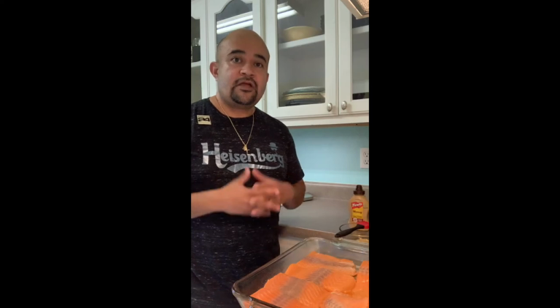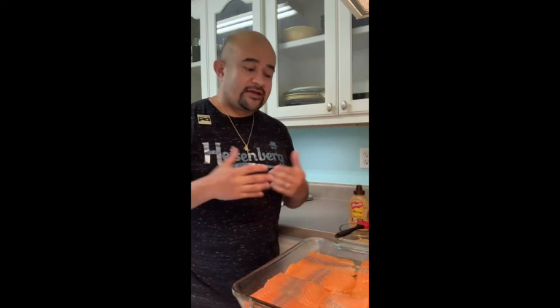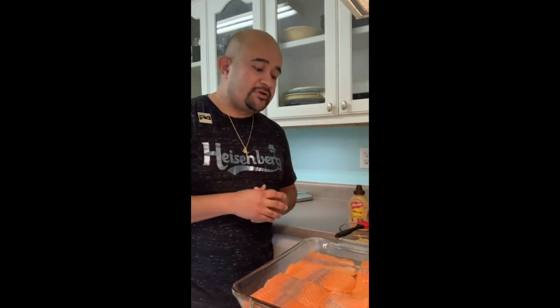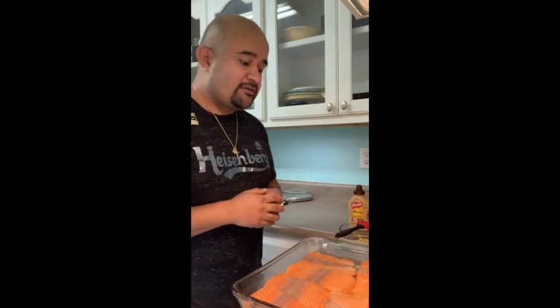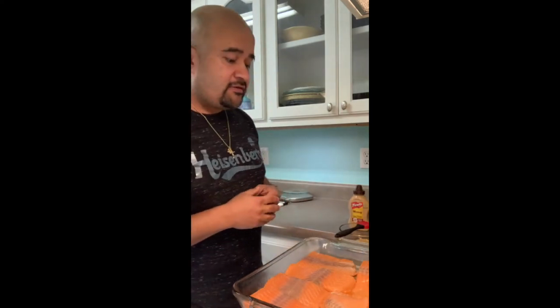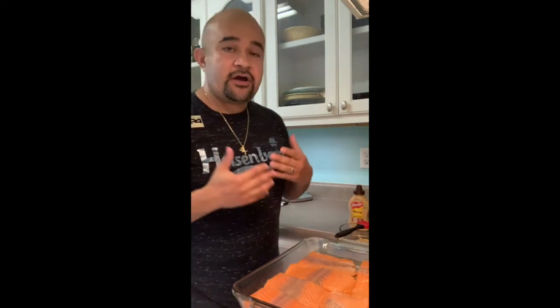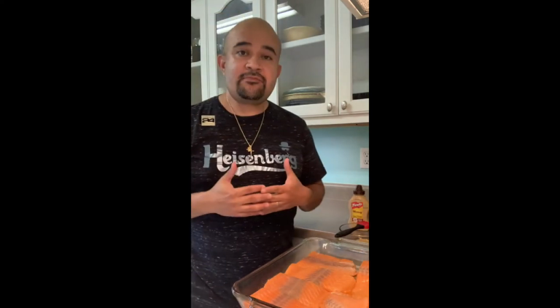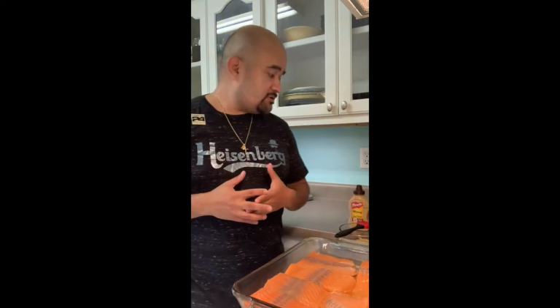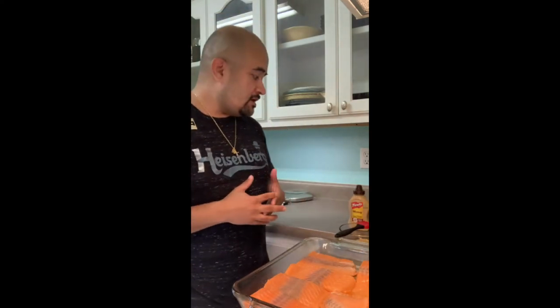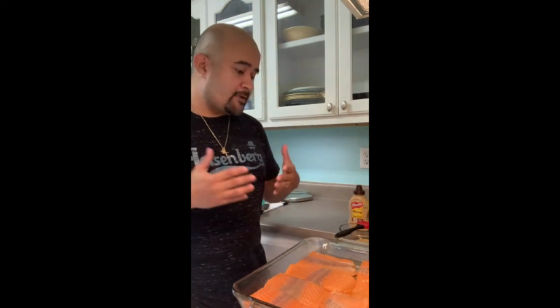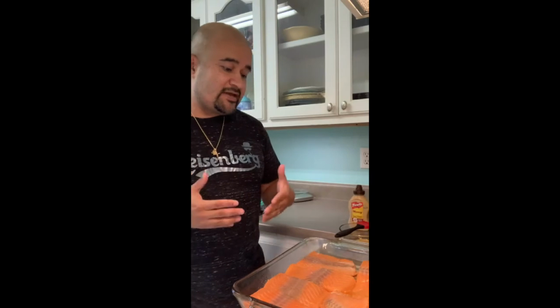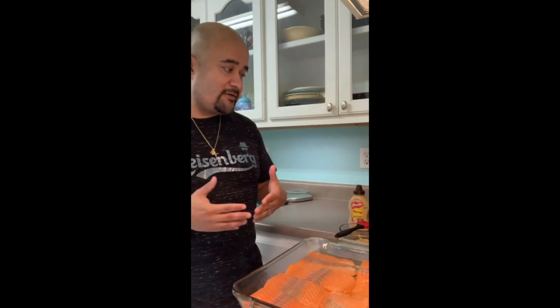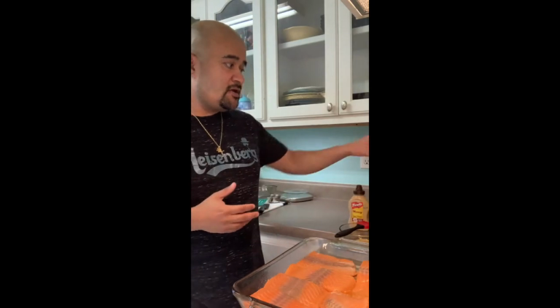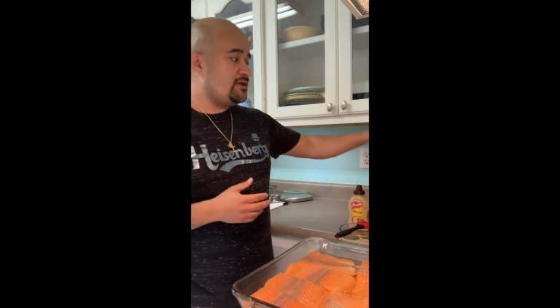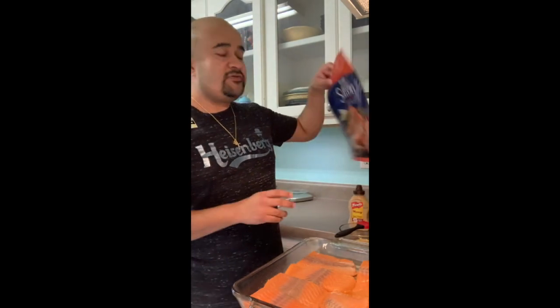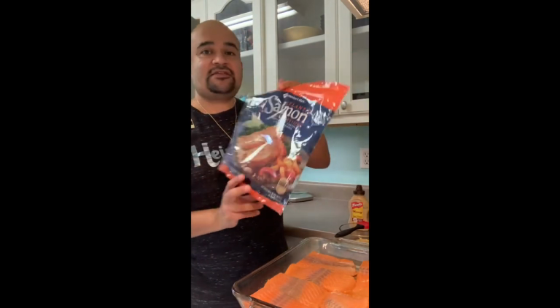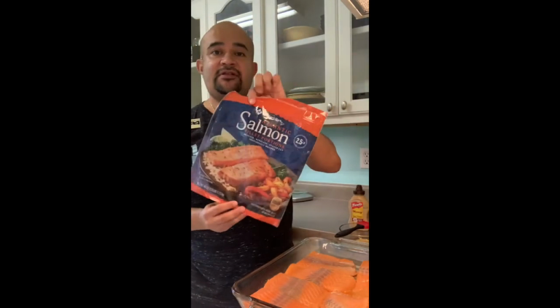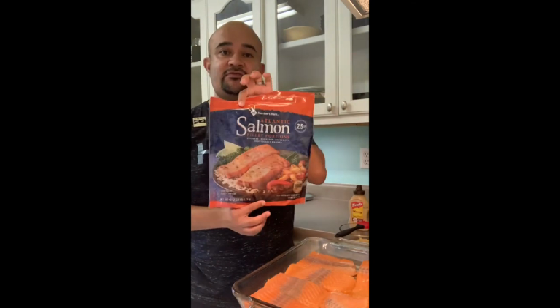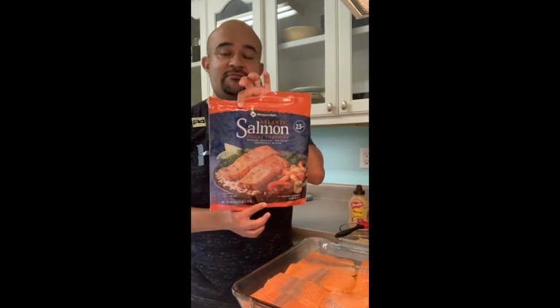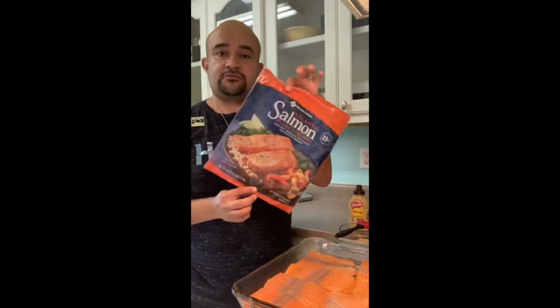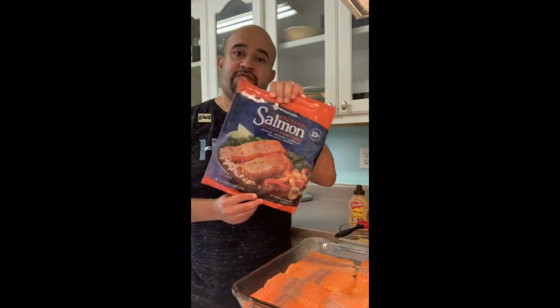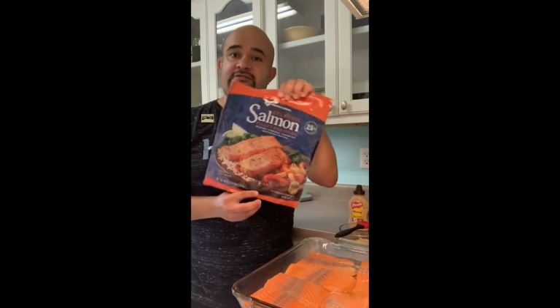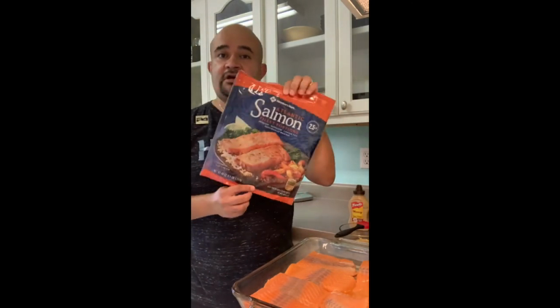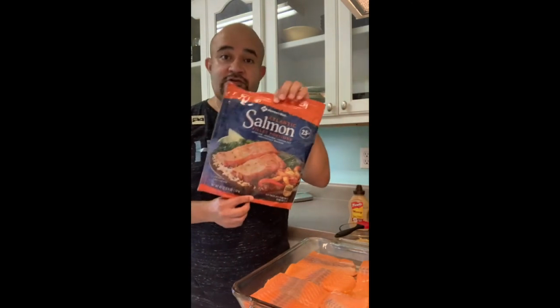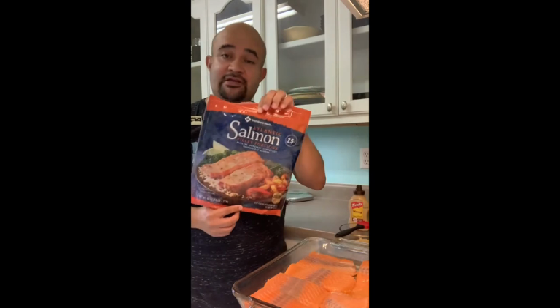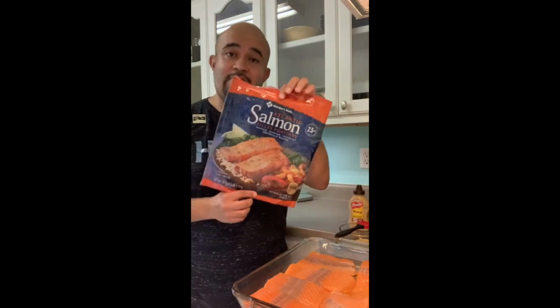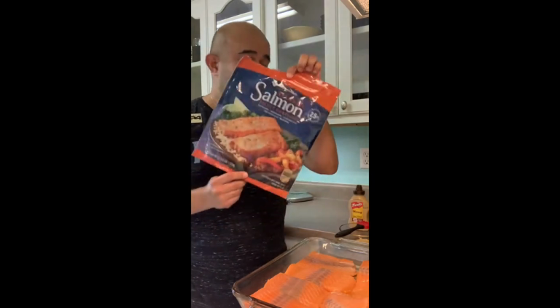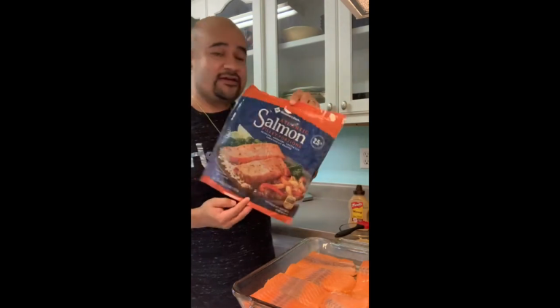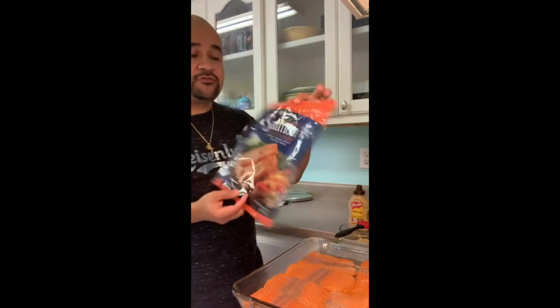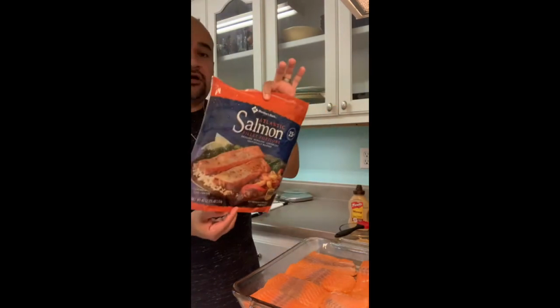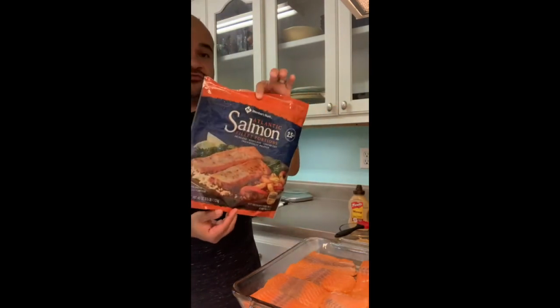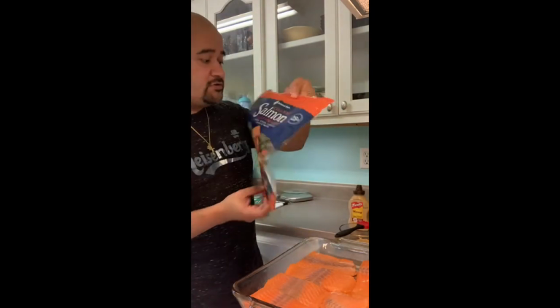All right guys, so I'm putting together our honey mustard baked salmon. We get these salmon fillets from Sam's, or if you guys go to Costco, H-E-B, Bilo, wherever you guys go, this is what we're using.